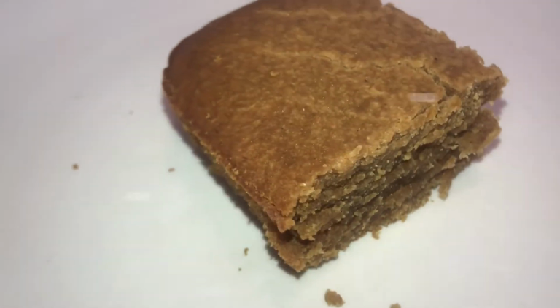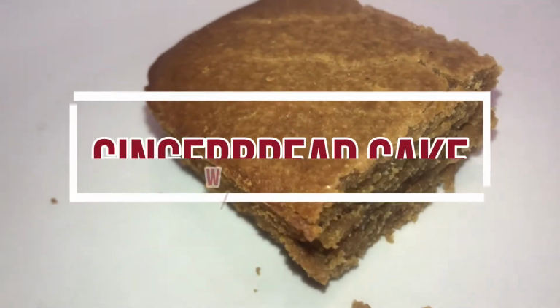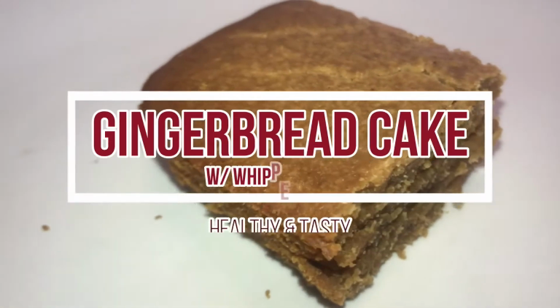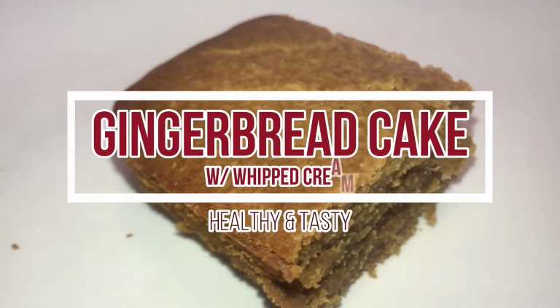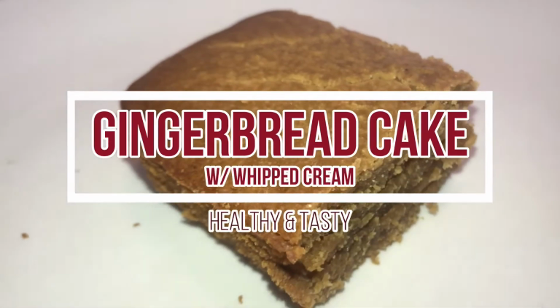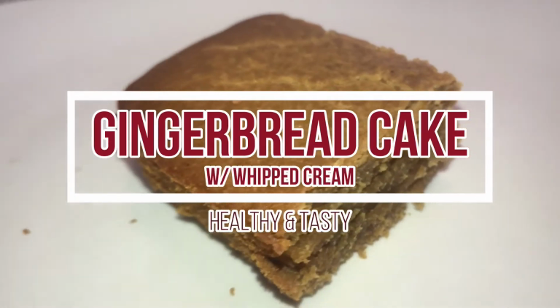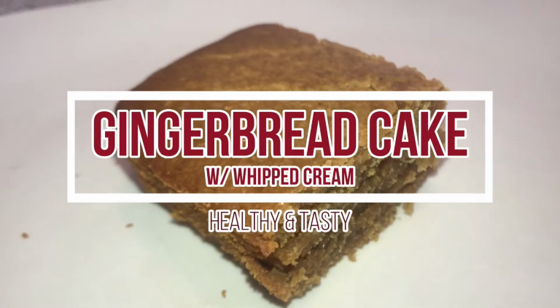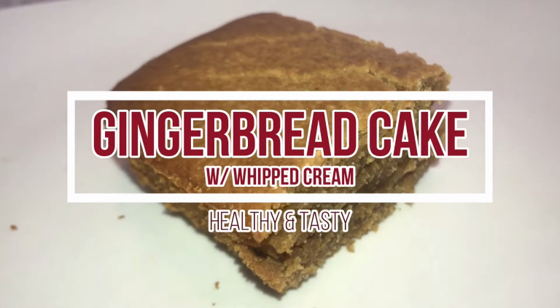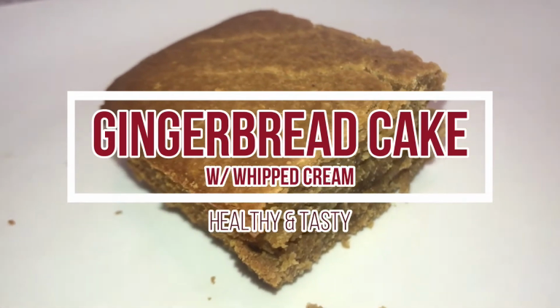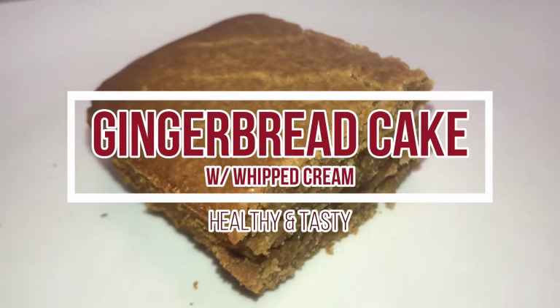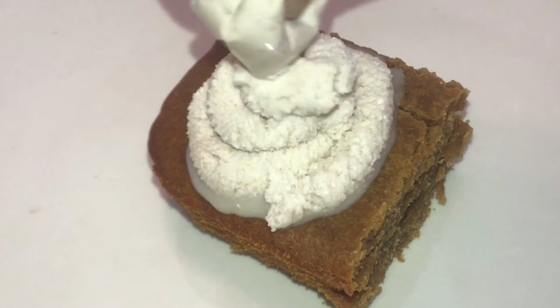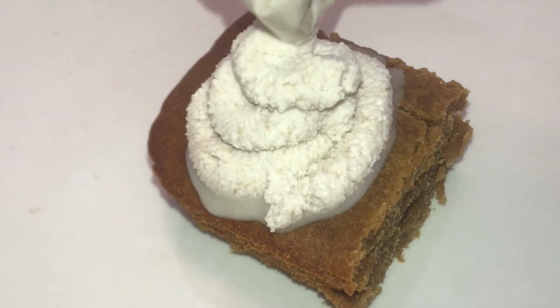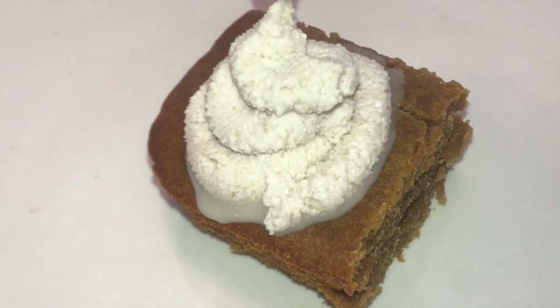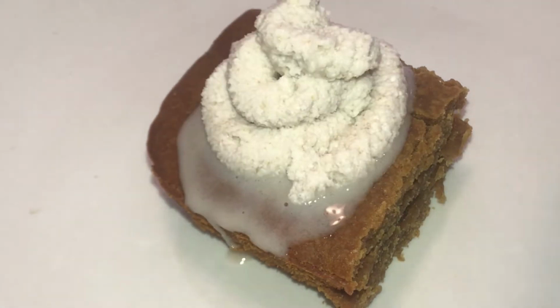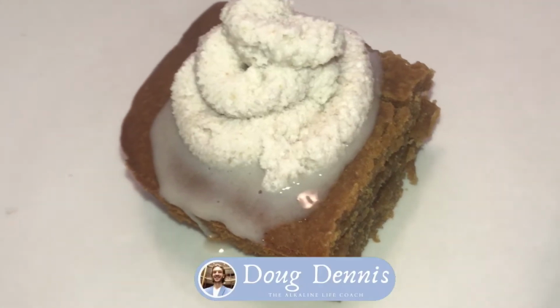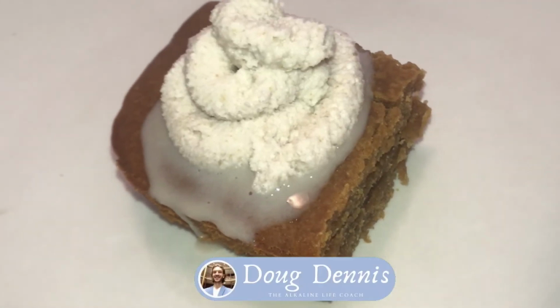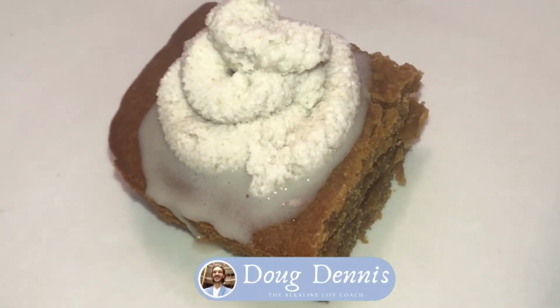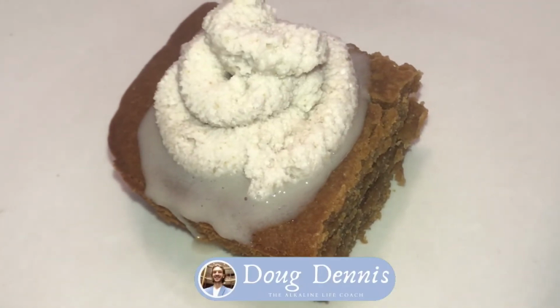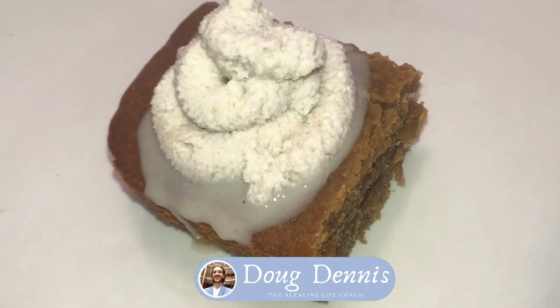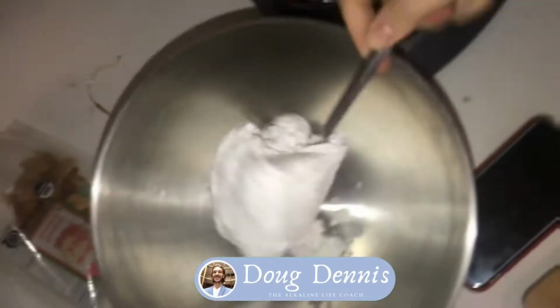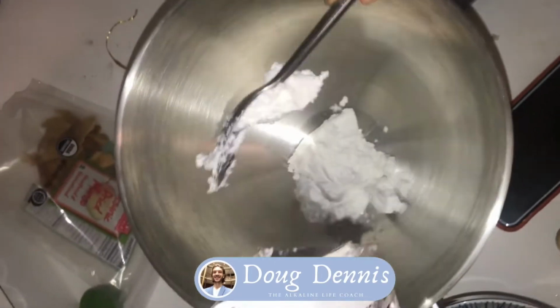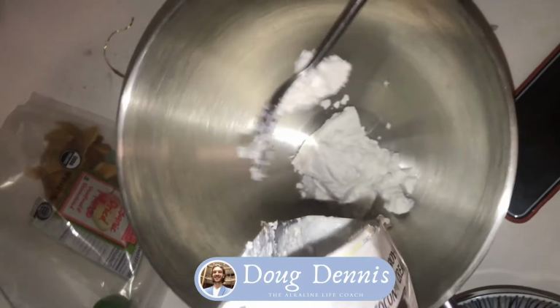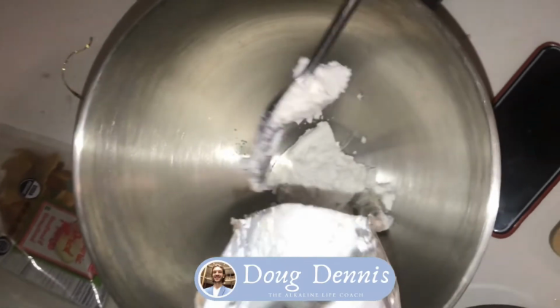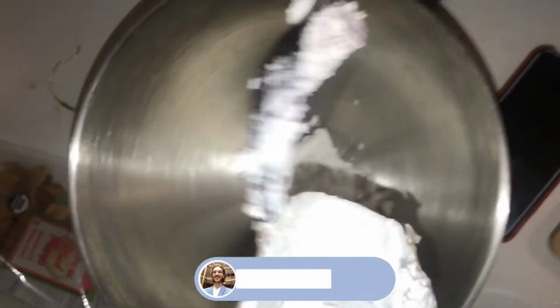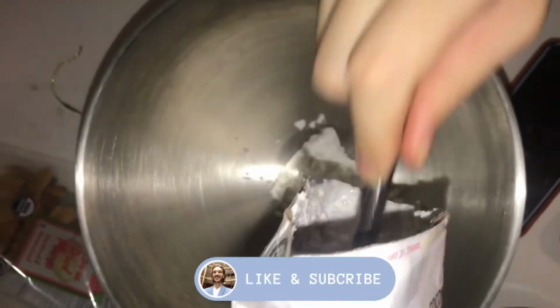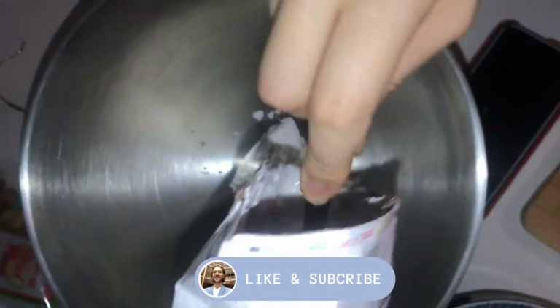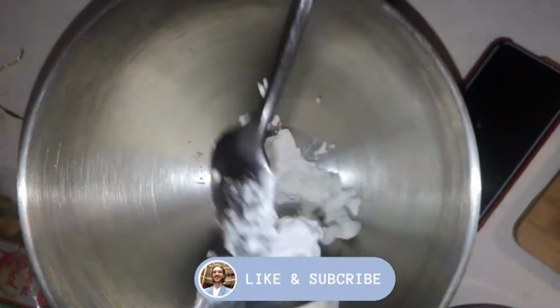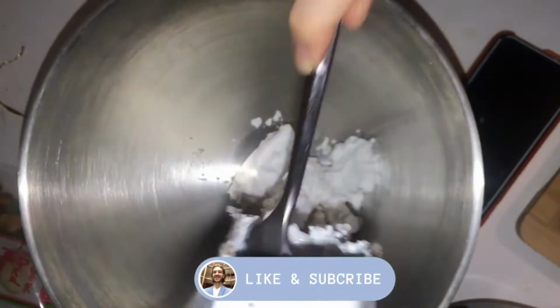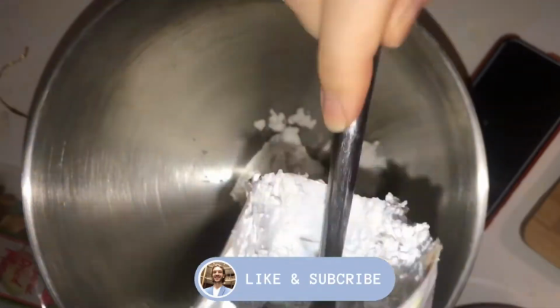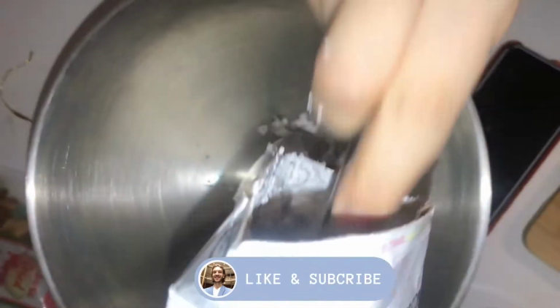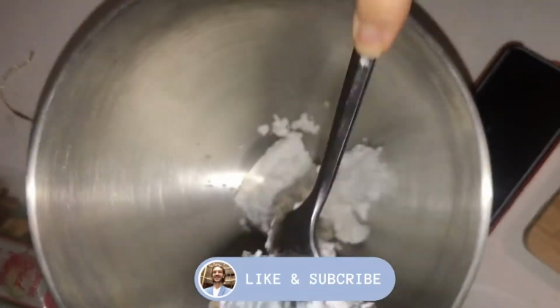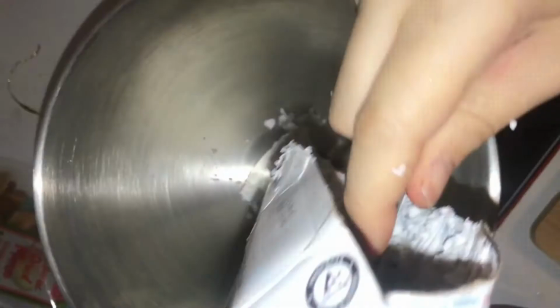Welcome back to Alkaline TV. This is Douglas Dennis, the Alkaline Chef. Today we're making gingerbread cake with whipped coconut cream. This is alkaline and vegan and delicious. Here we go.